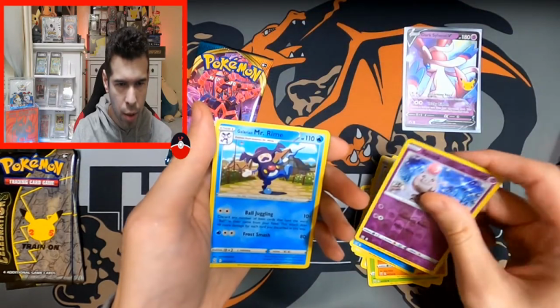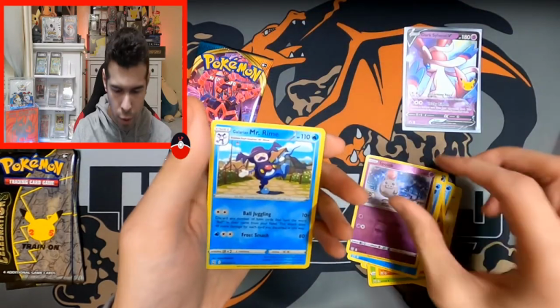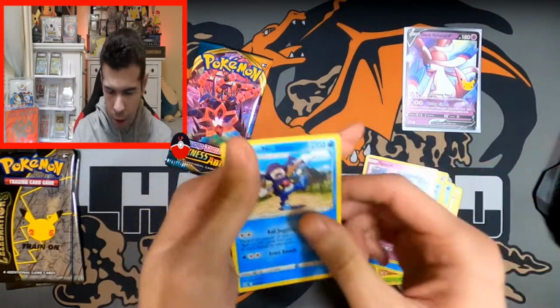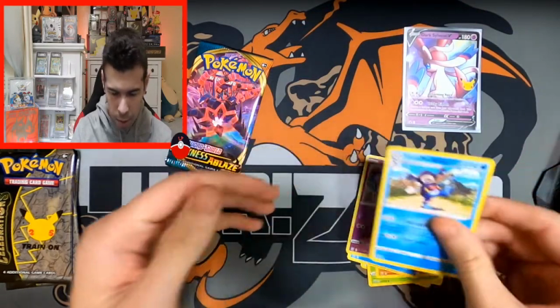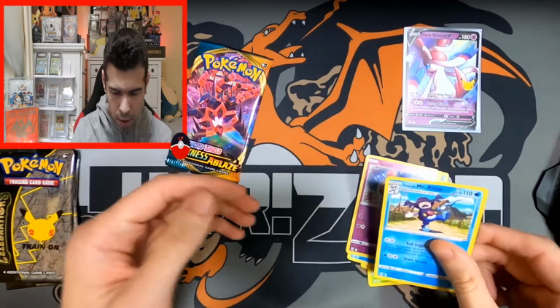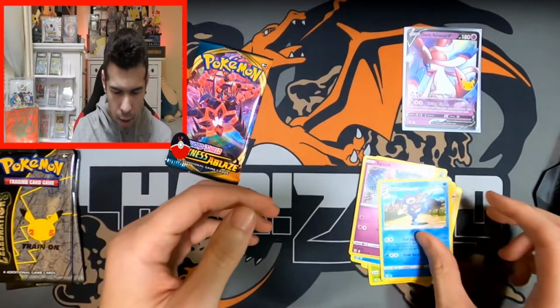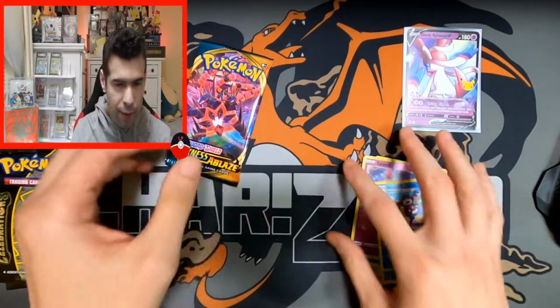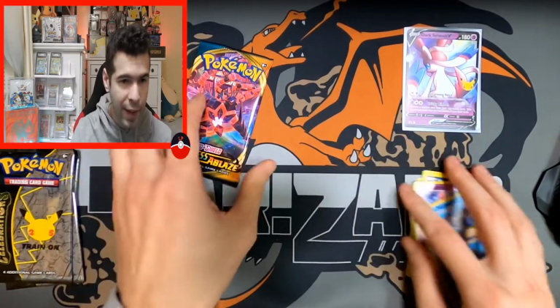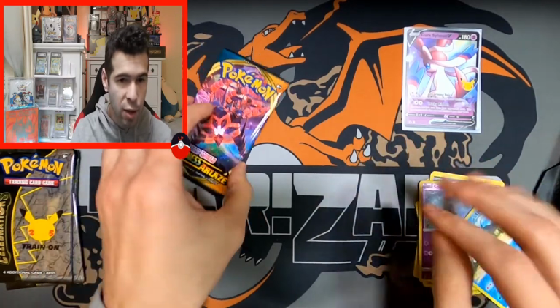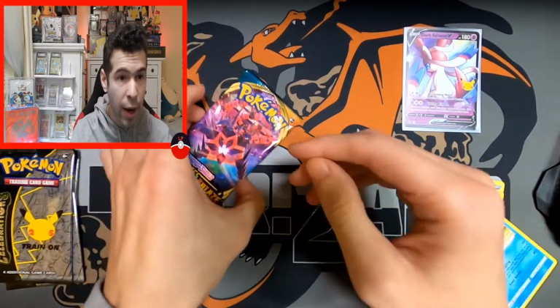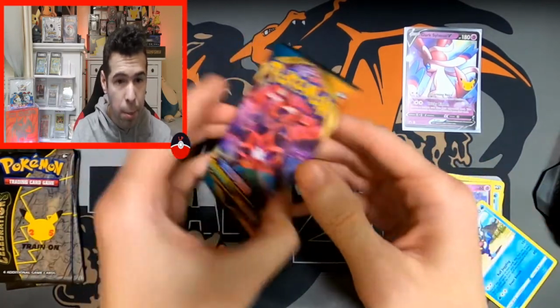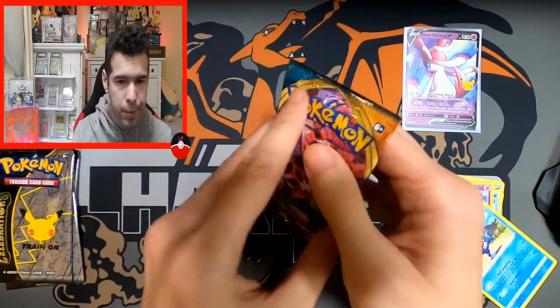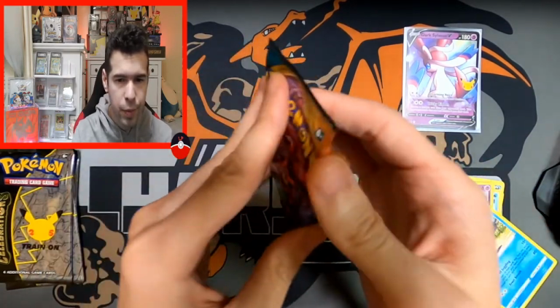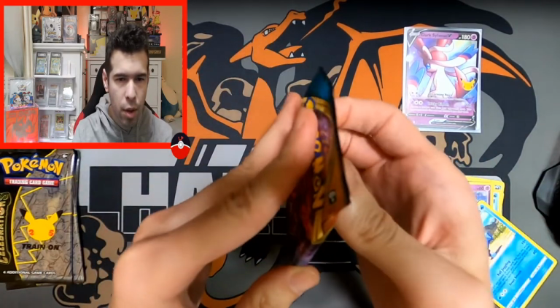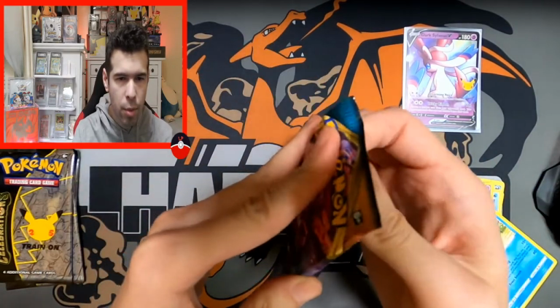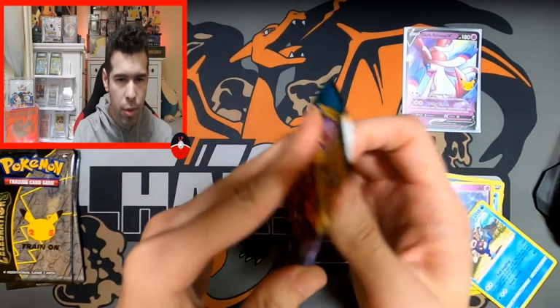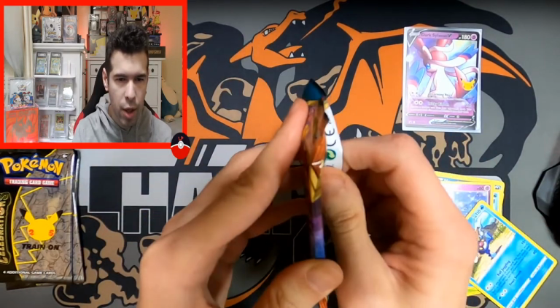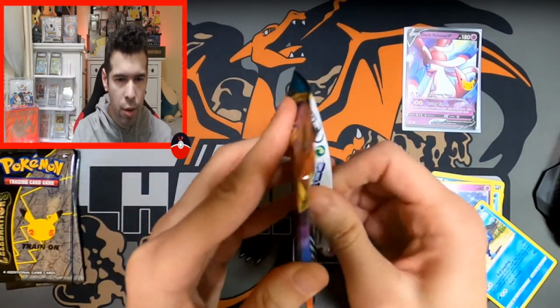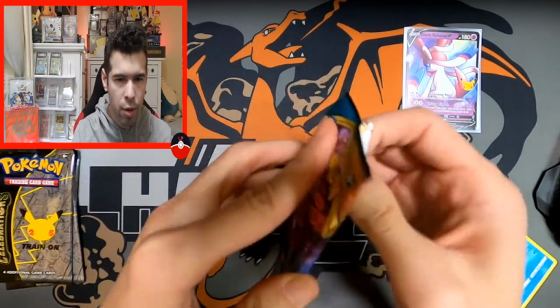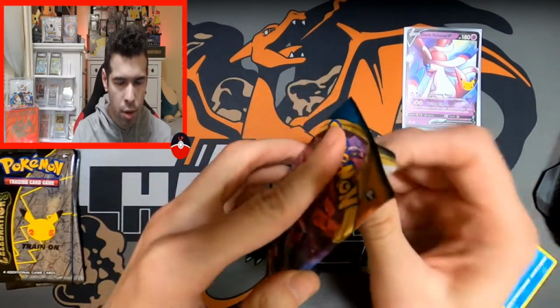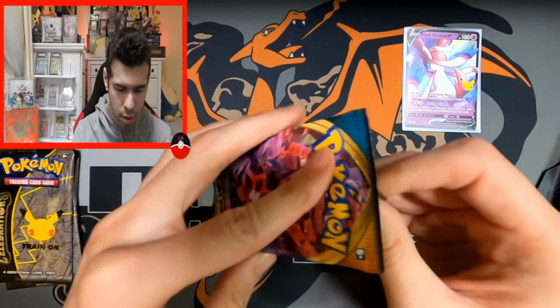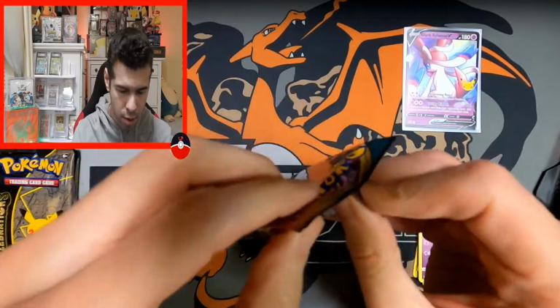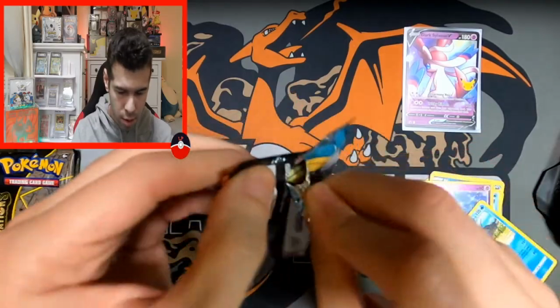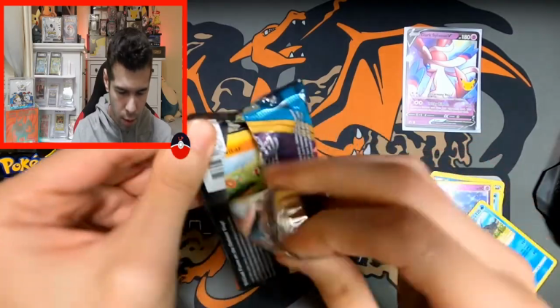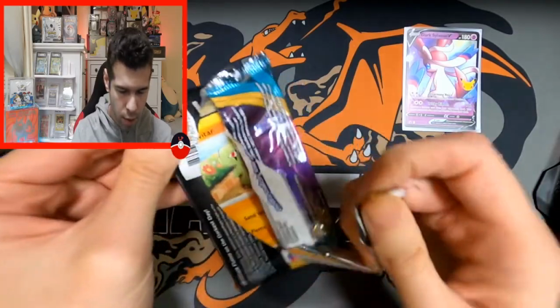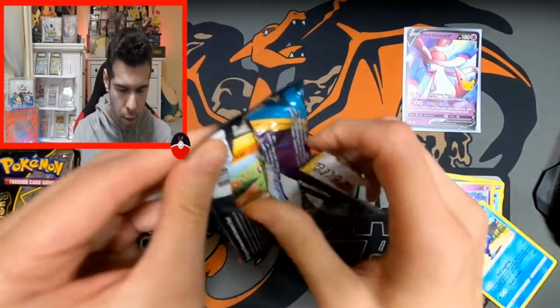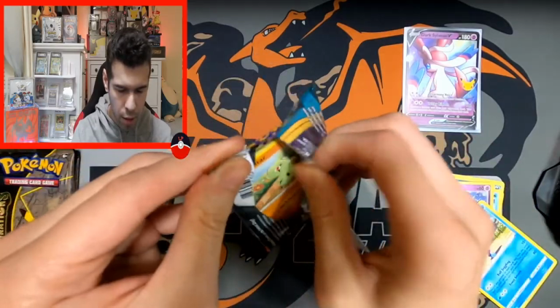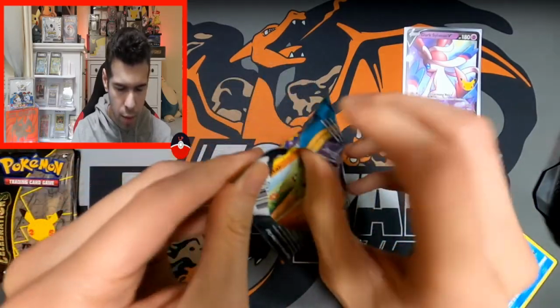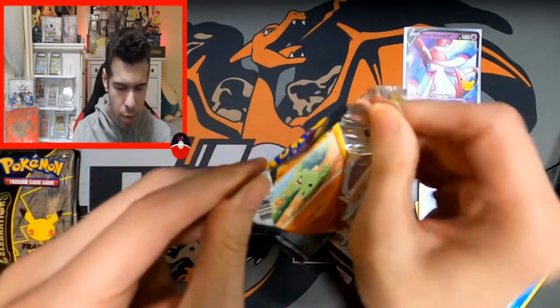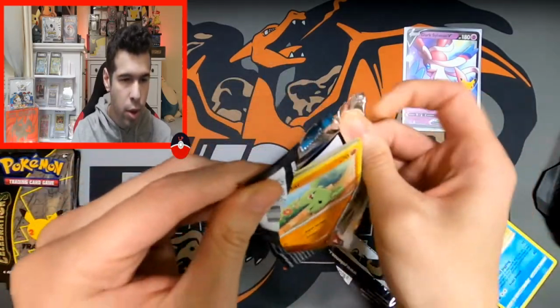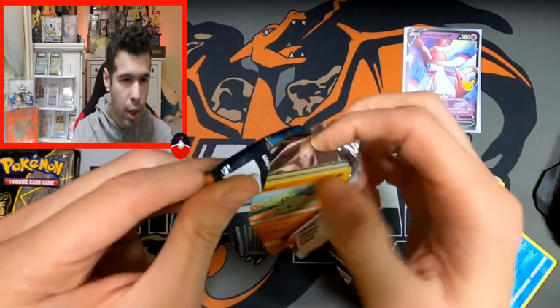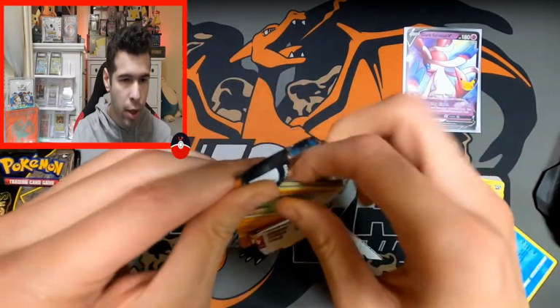Silly Cobra, Houndour, little Tongue, Perrserker with his spout, Spheal bouncing around — and the rare is a Mr. Rime. Not great, going to the side there. Alright, Darkness Ablaze — what can we get out of here?